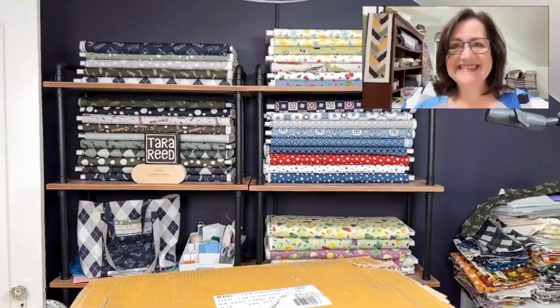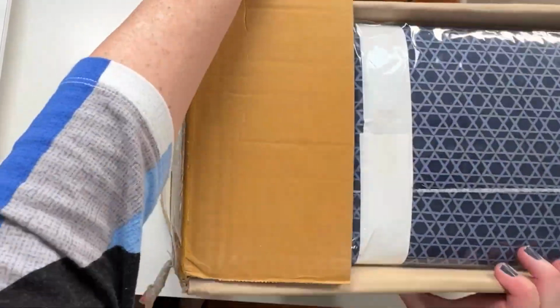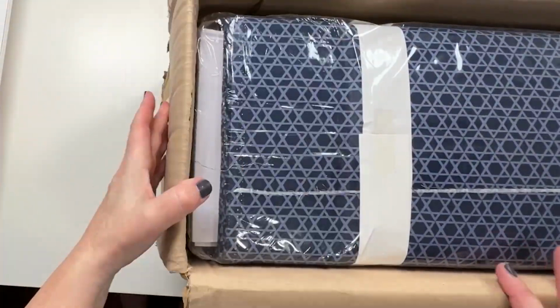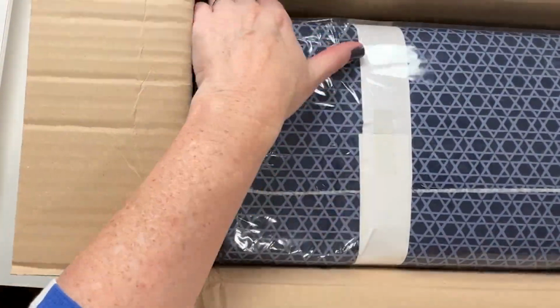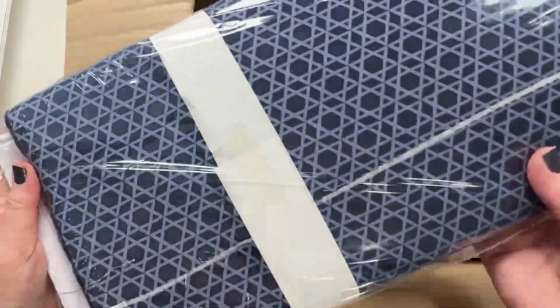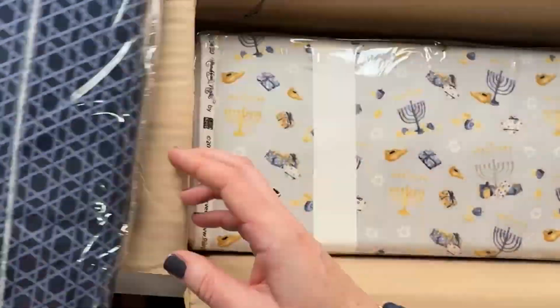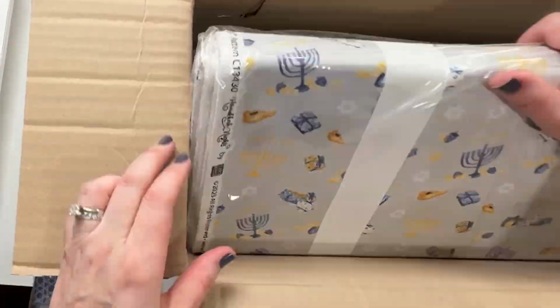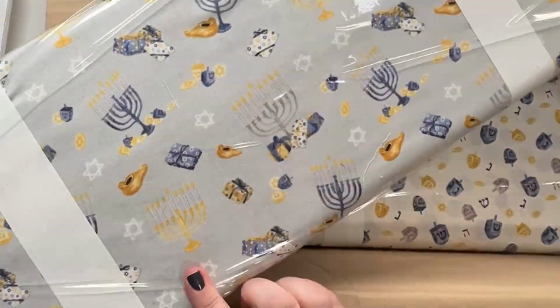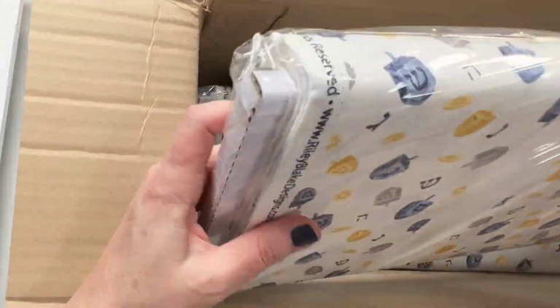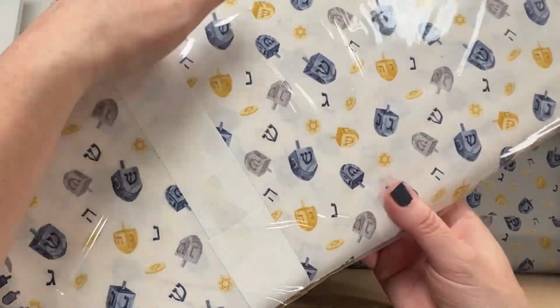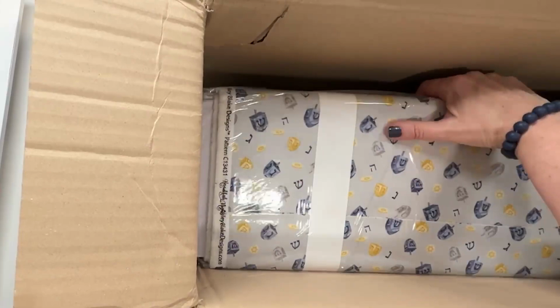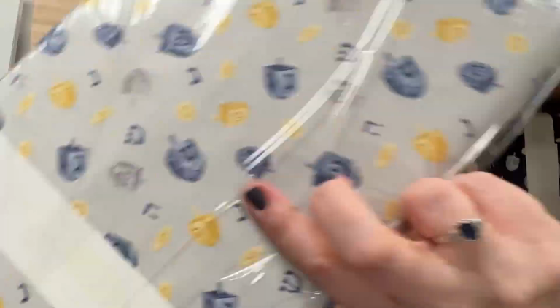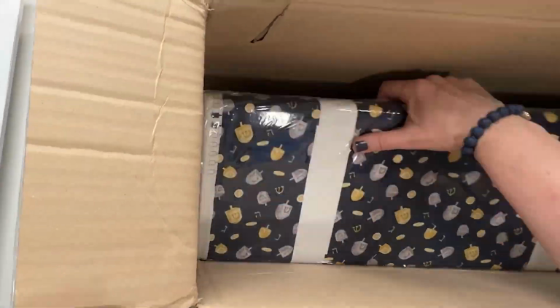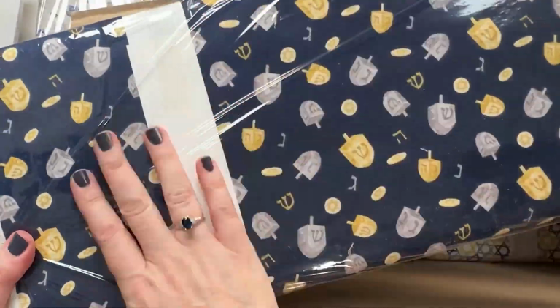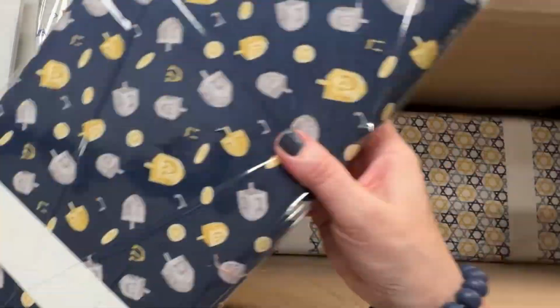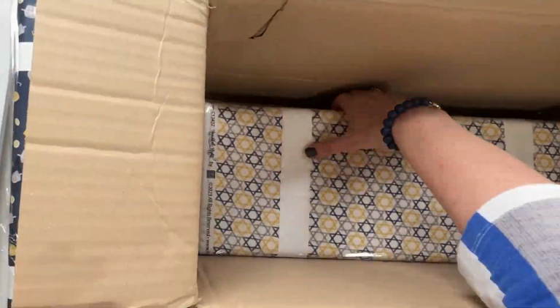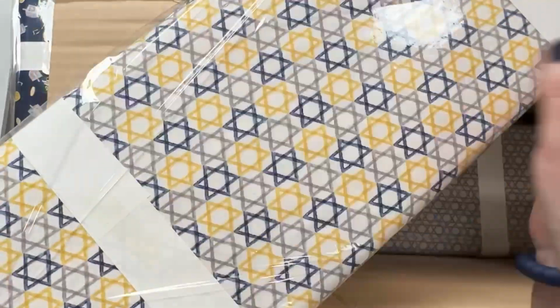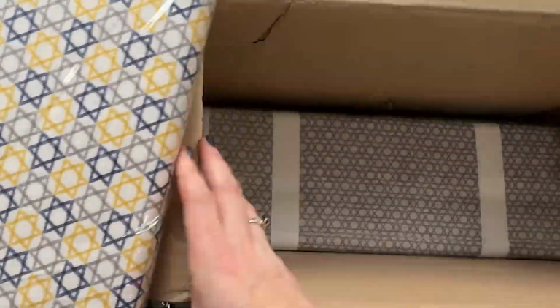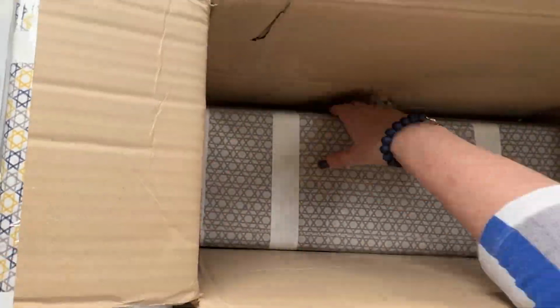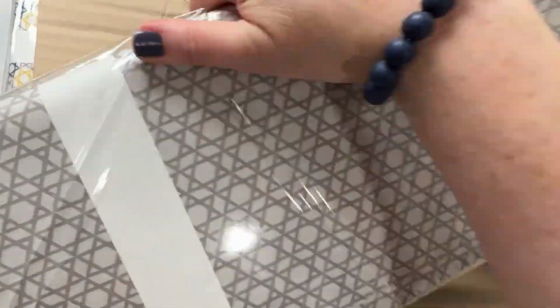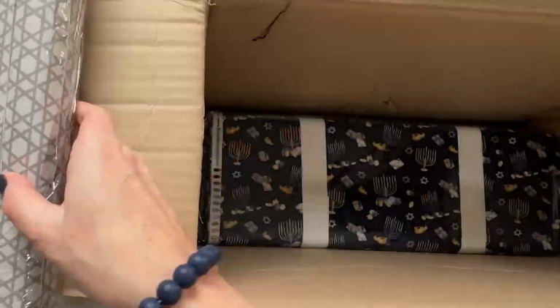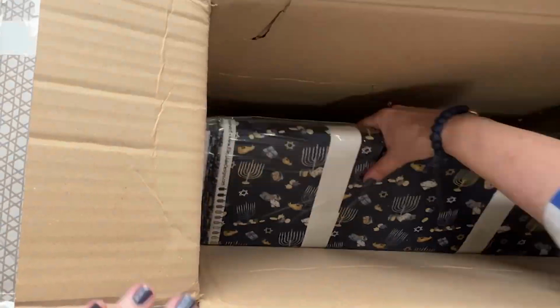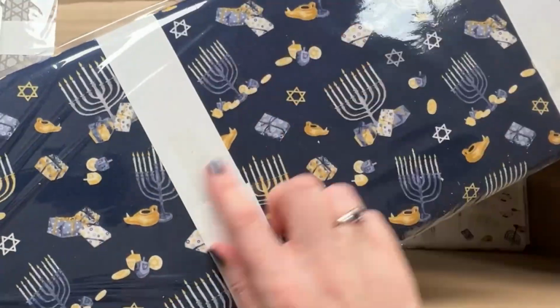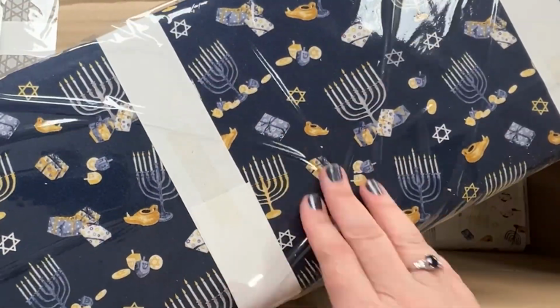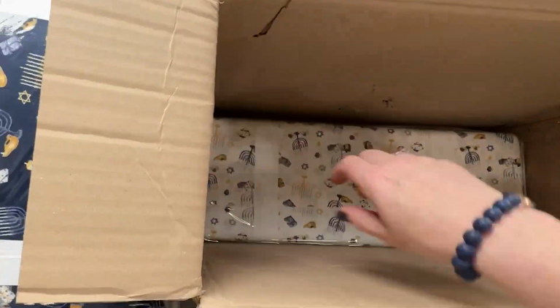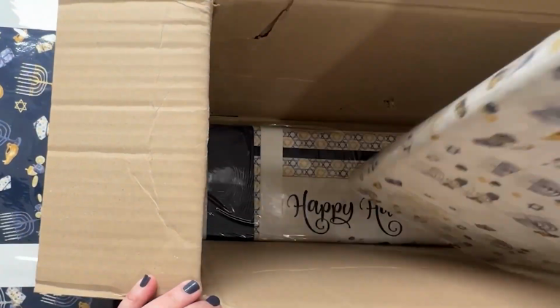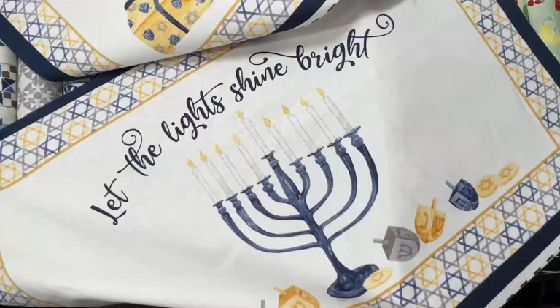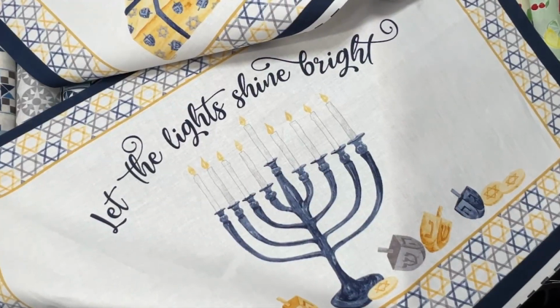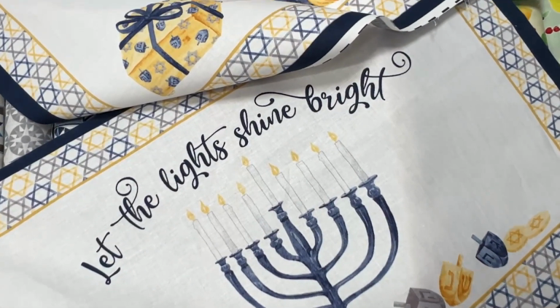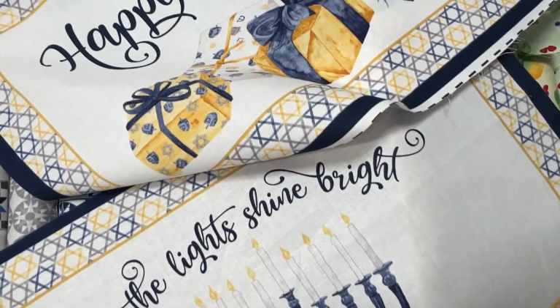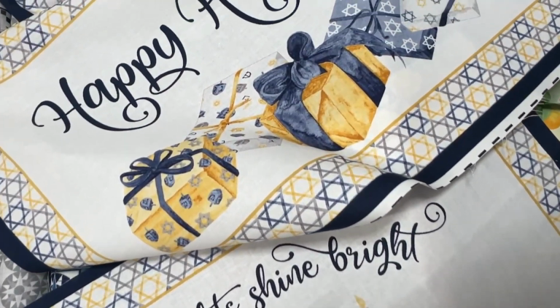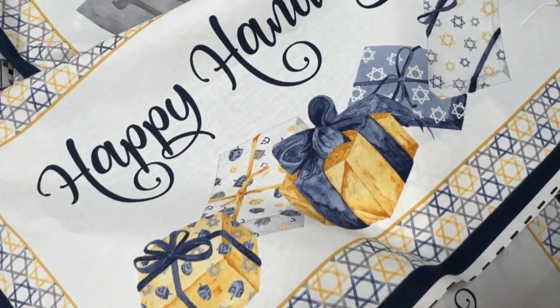This is Tara Reid and I'm excited to share my new Hanukkah Nights fabric collection from Riley Blake Designs with you. With three prints in three different colorways and a placemat panel with six different designs, it's sure to bring something fresh to your Hanukkah celebration this year.